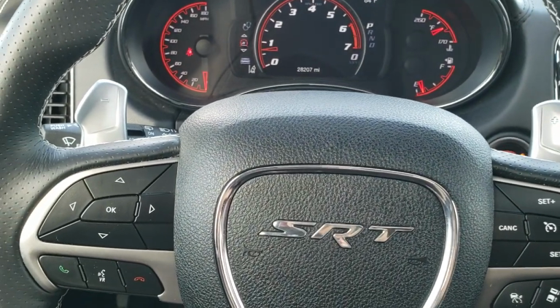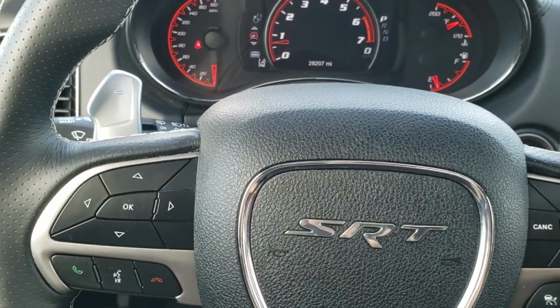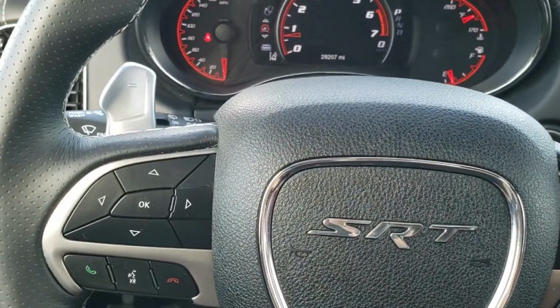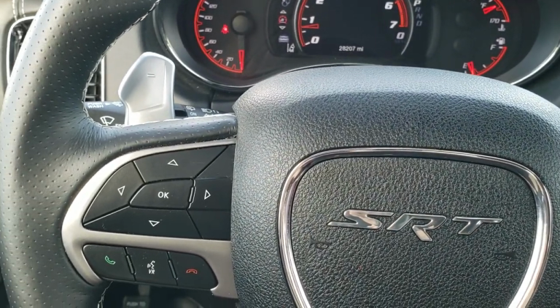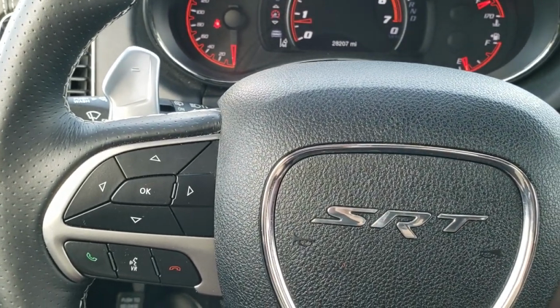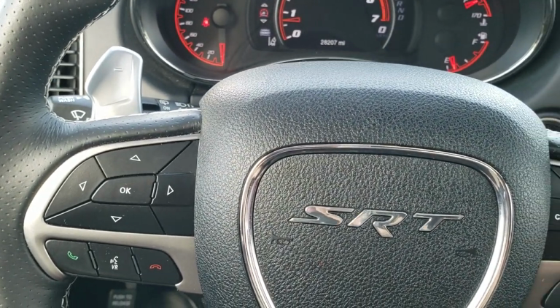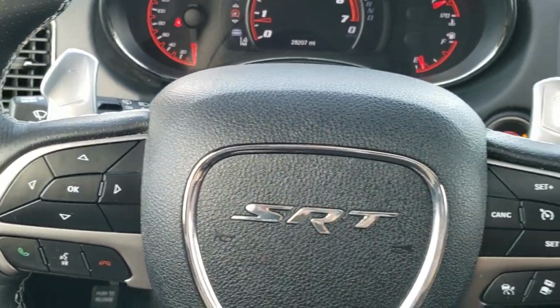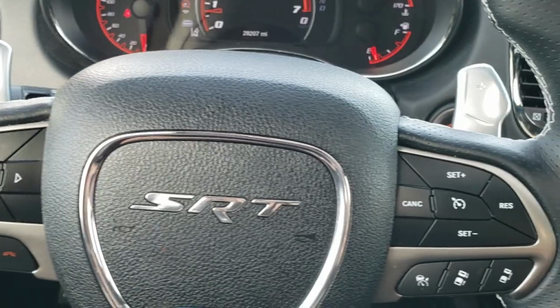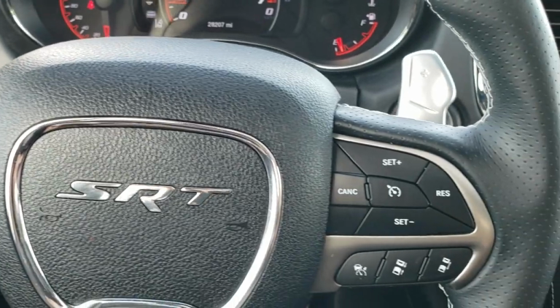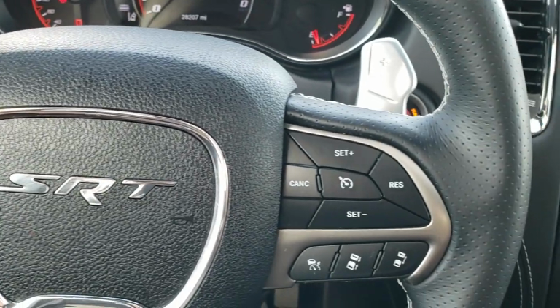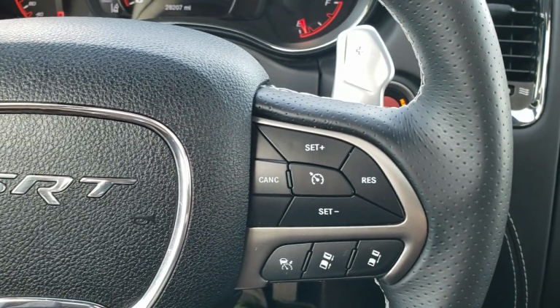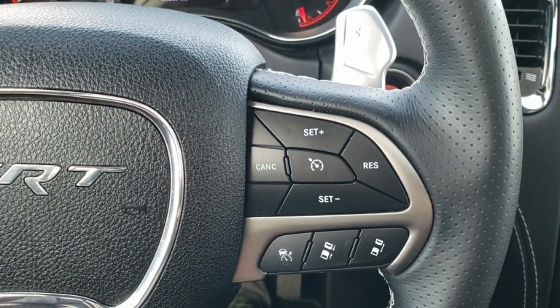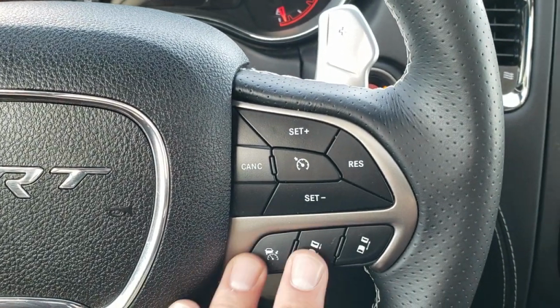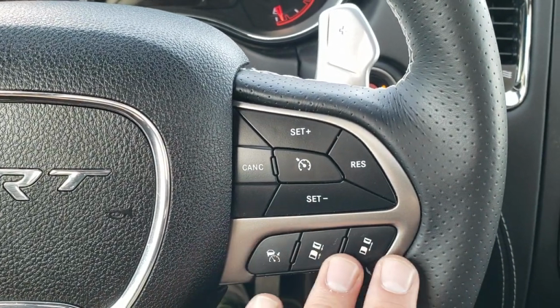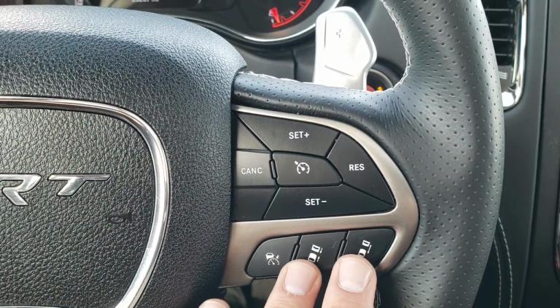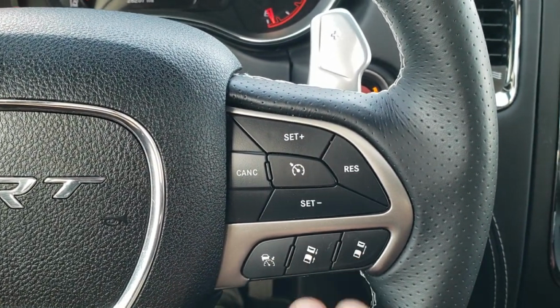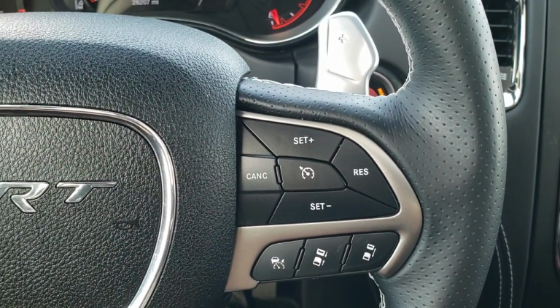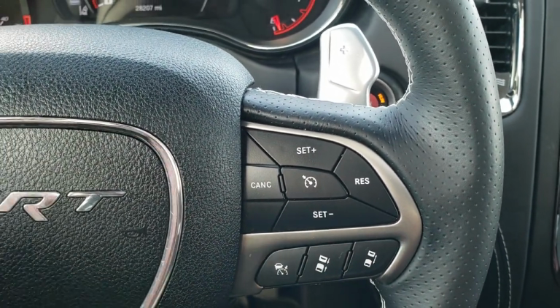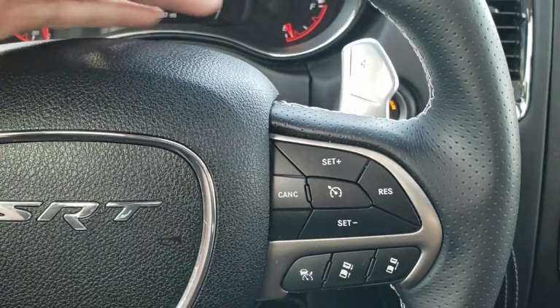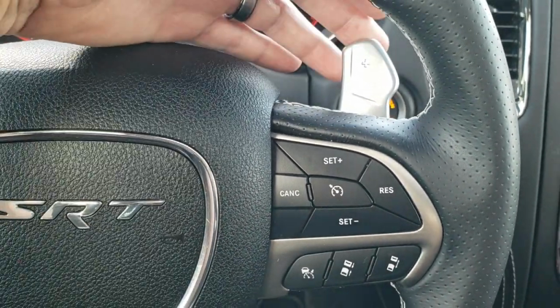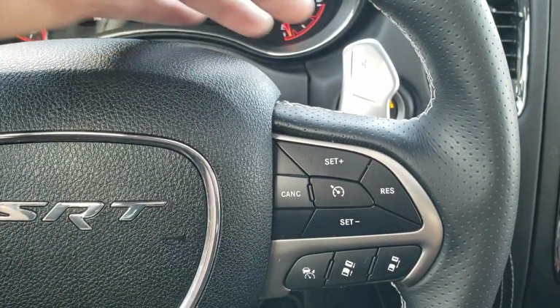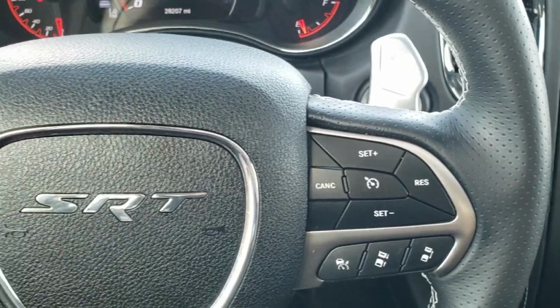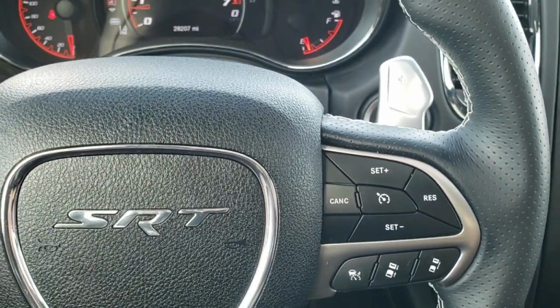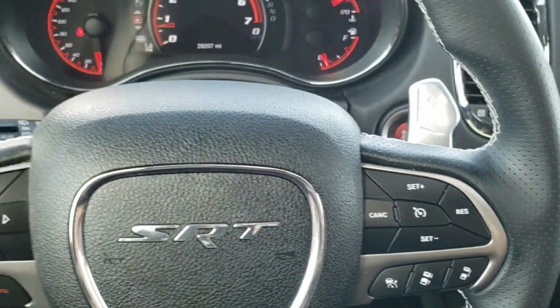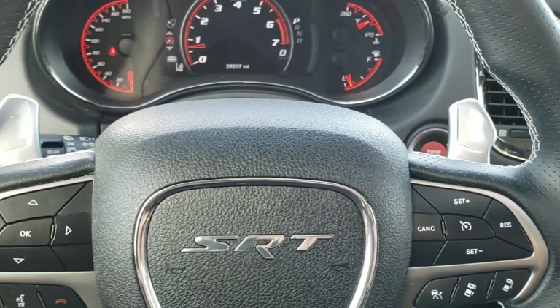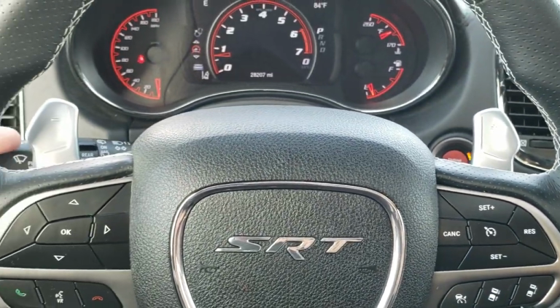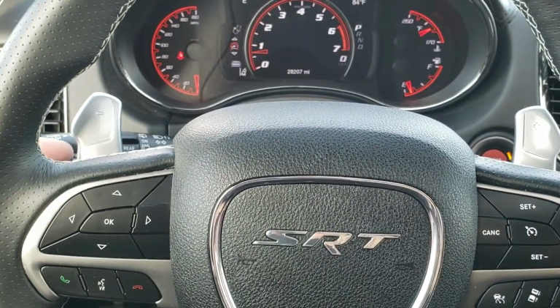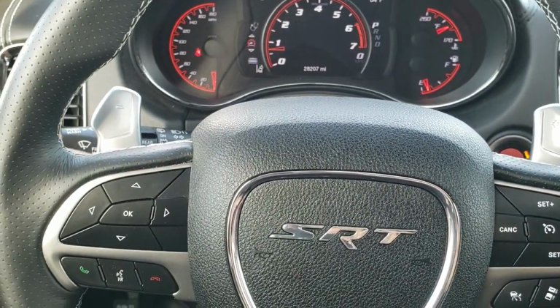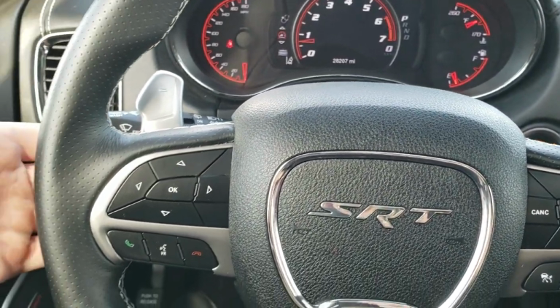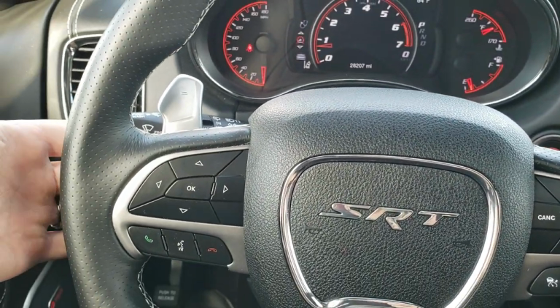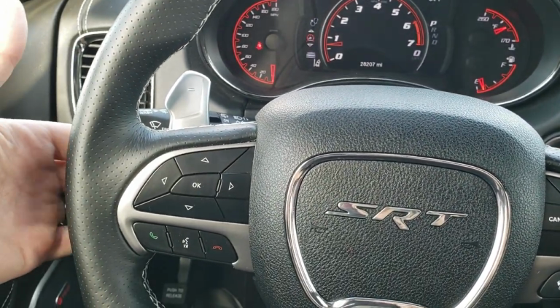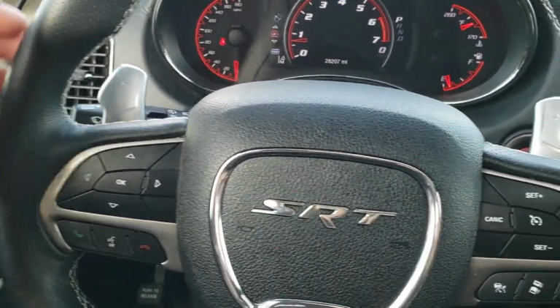Bluetooth and information center controls are on the left. Cruise controls and adaptive cruise controls are on the right. There are also paddle shifters and audio controls on the back of the steering wheel.